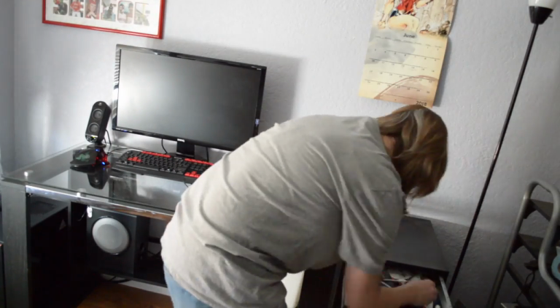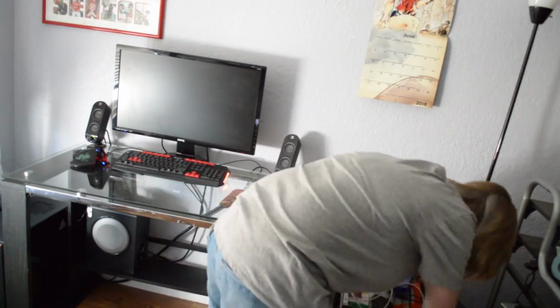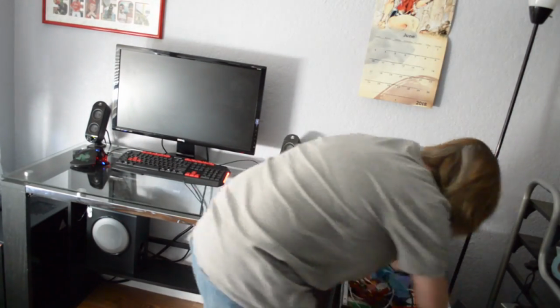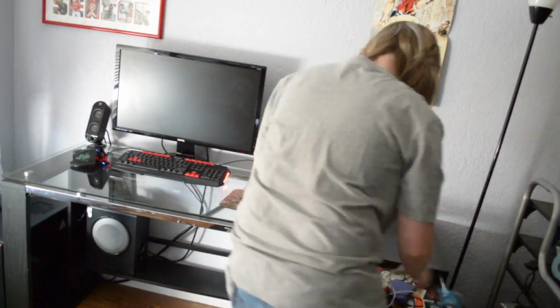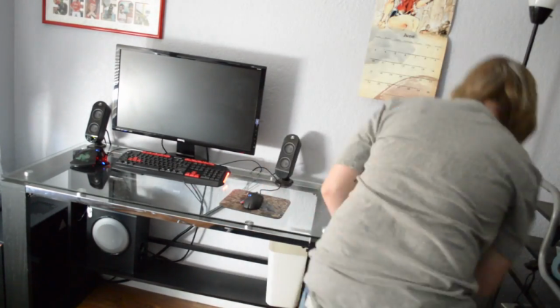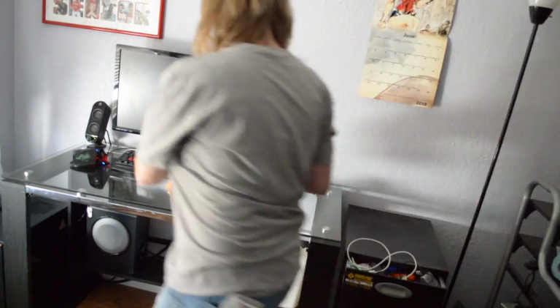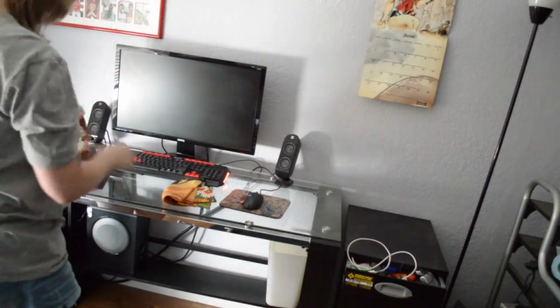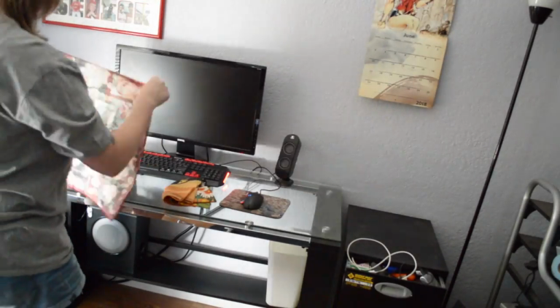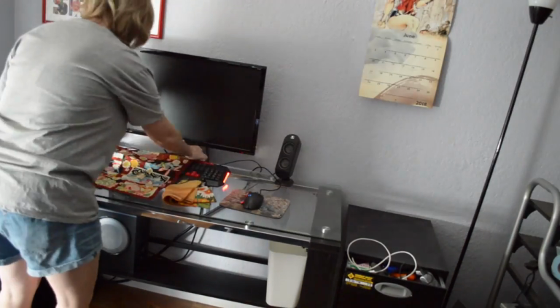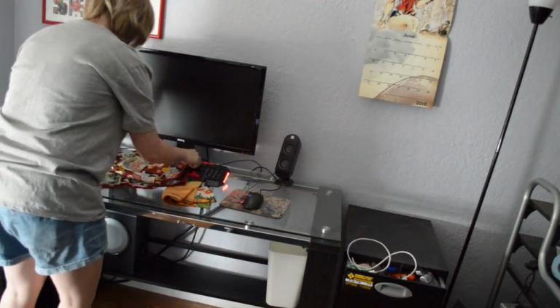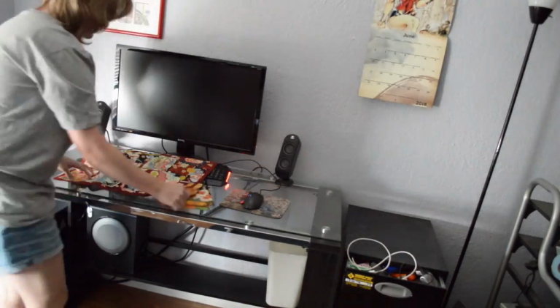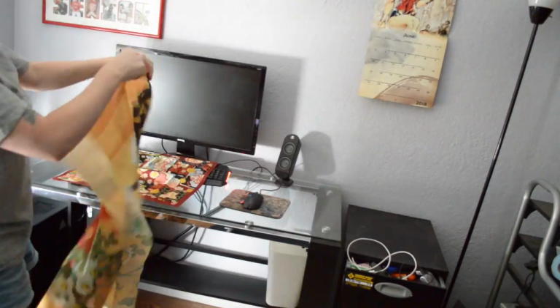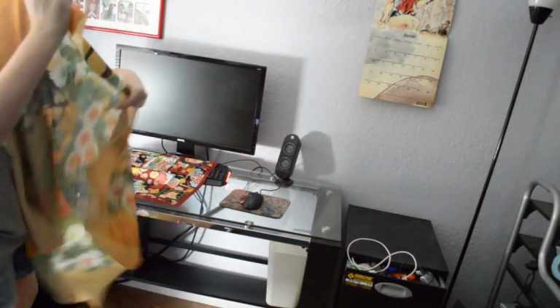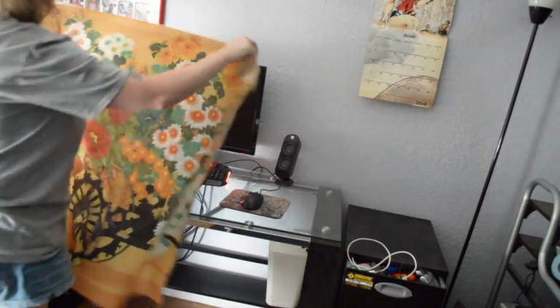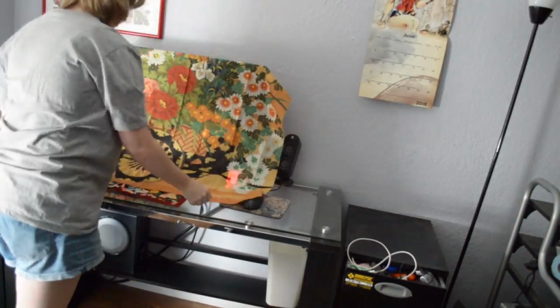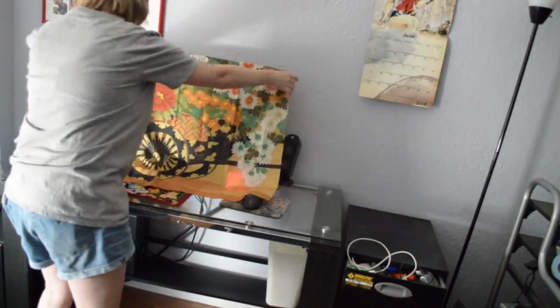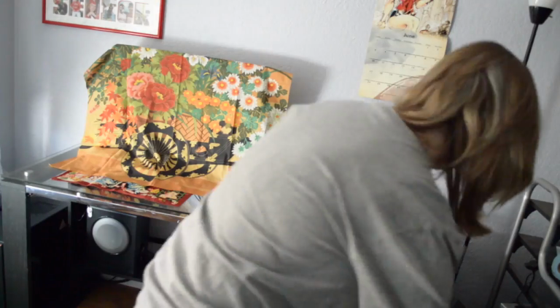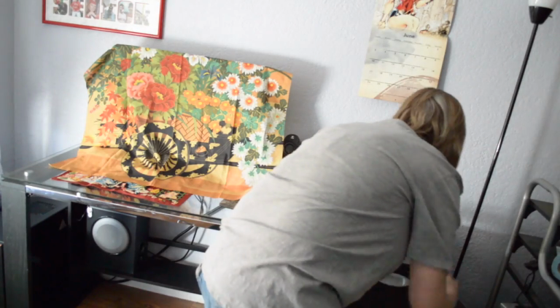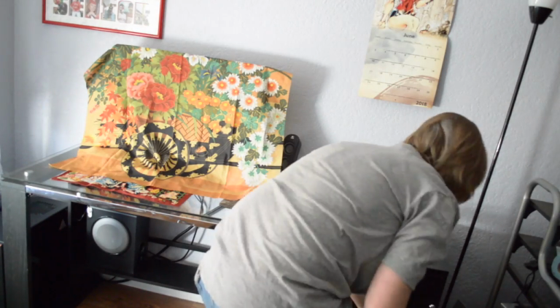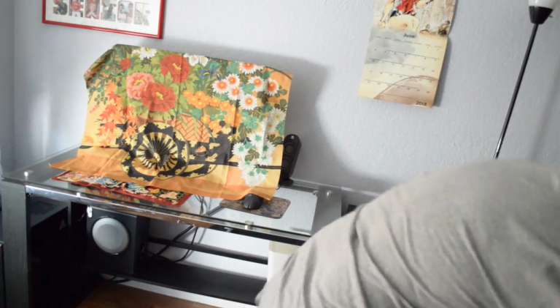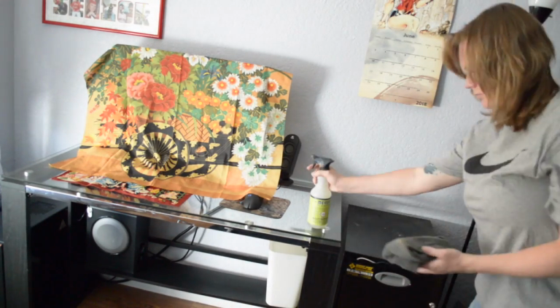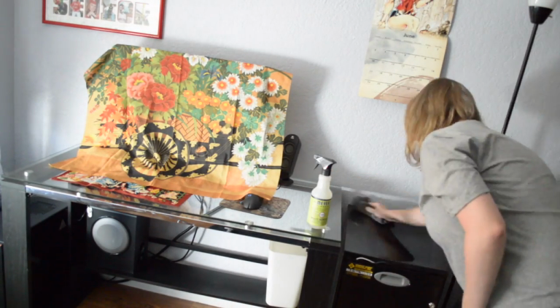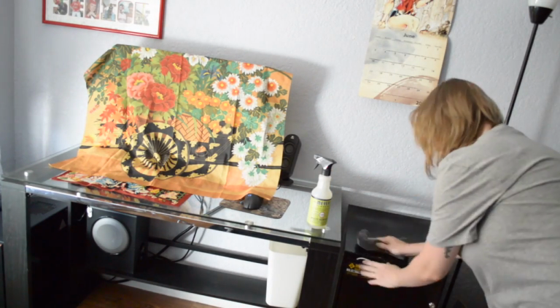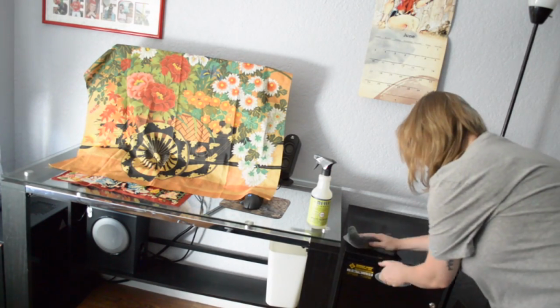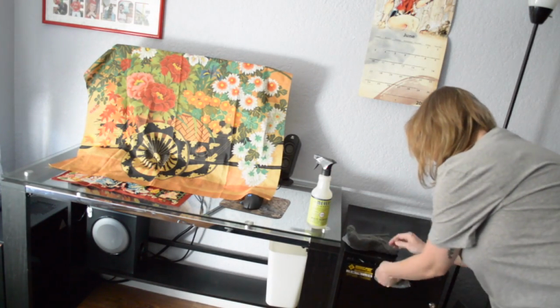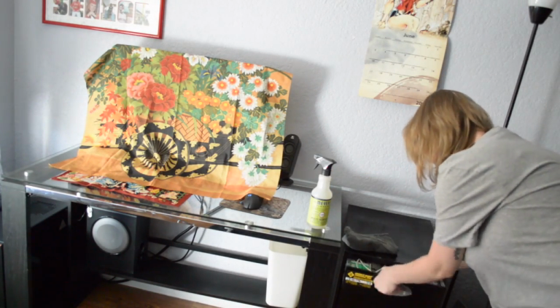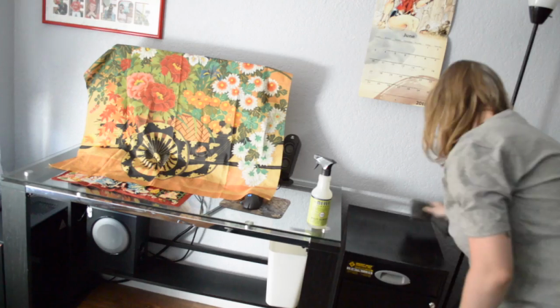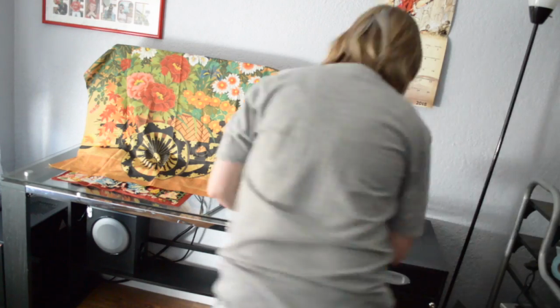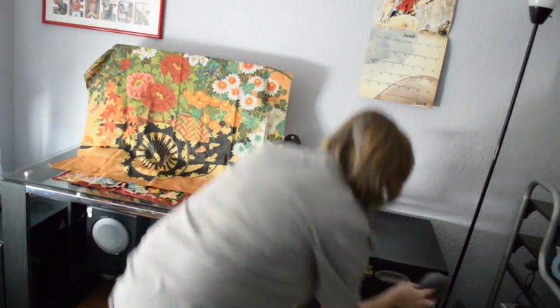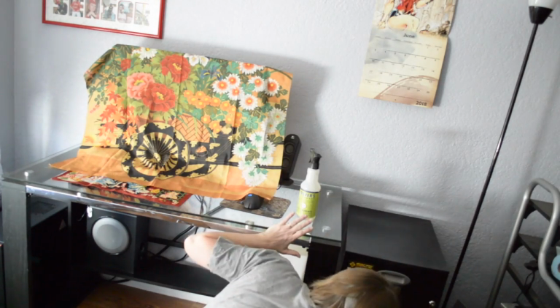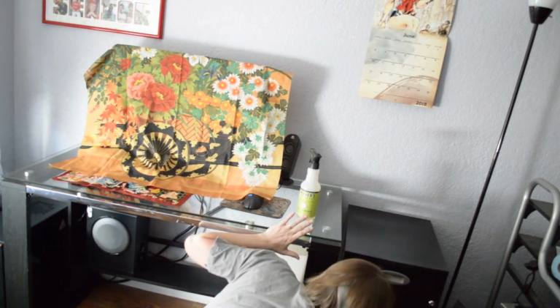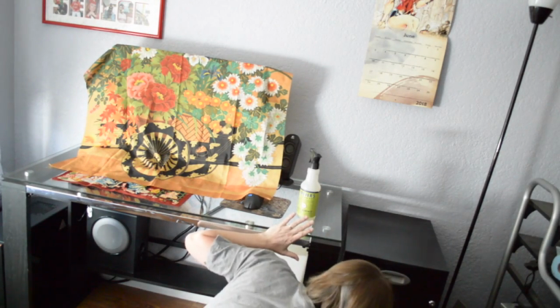Now this is a really neat trick that I learned from a homestay in Japan. If you cover your keyboard or any electronic screen with a cloth, it prevents the dust getting on that item and so you don't have to dust it as often.